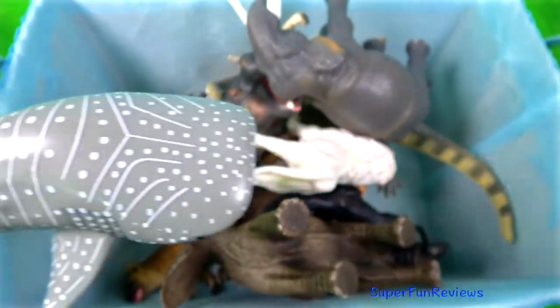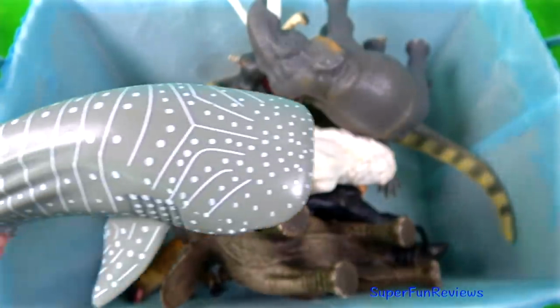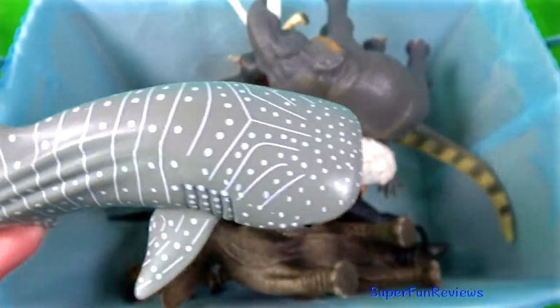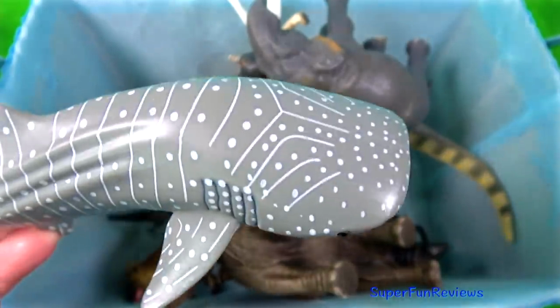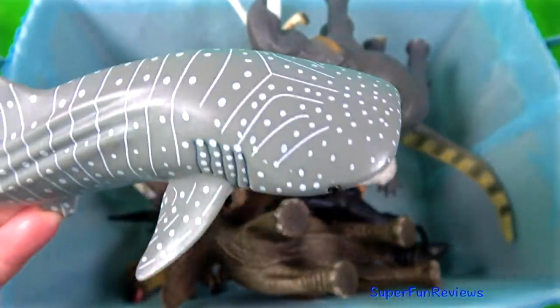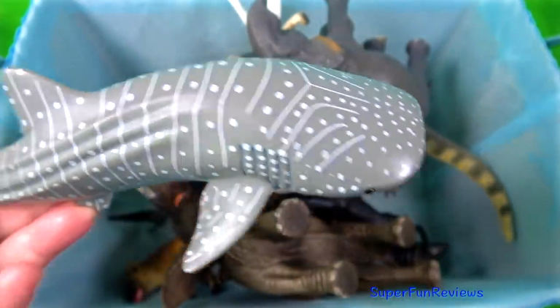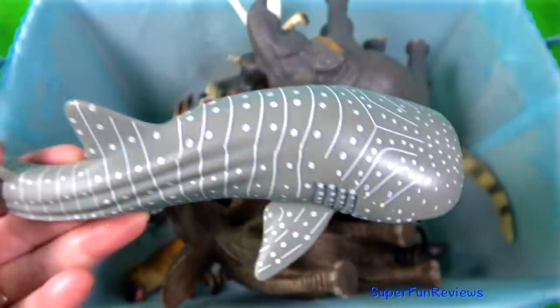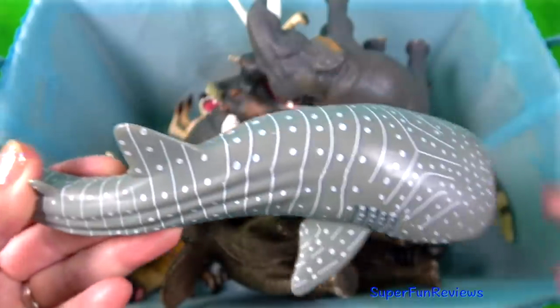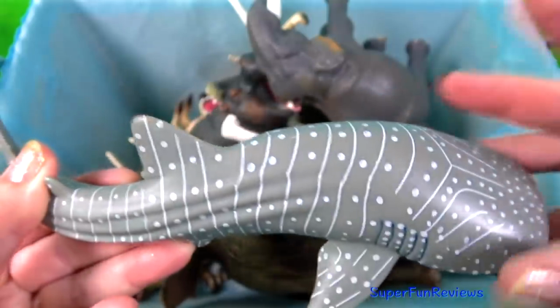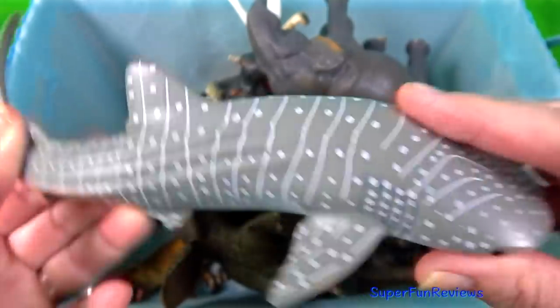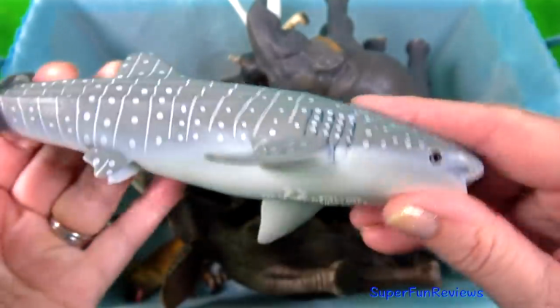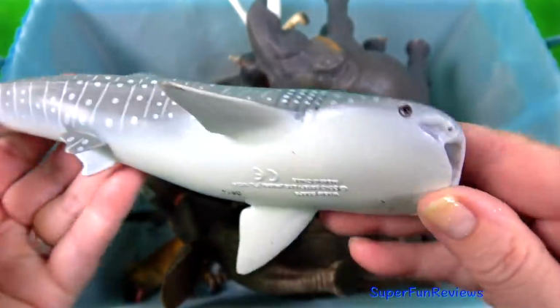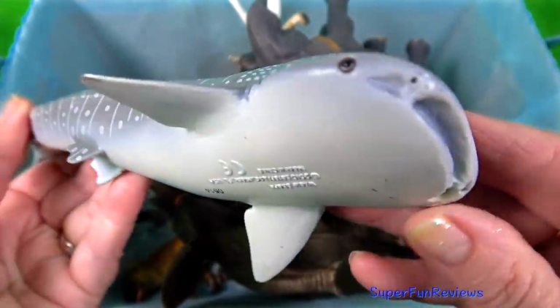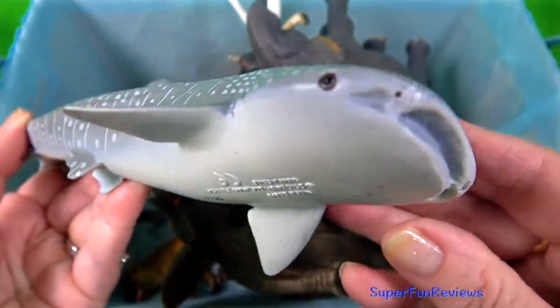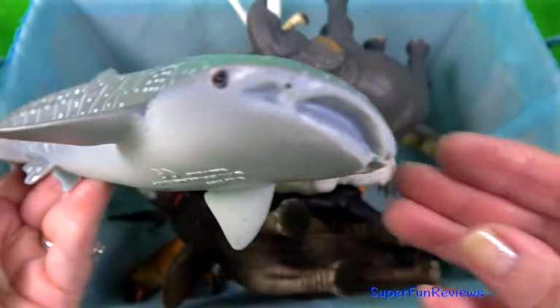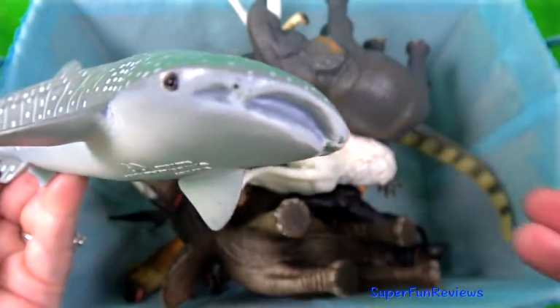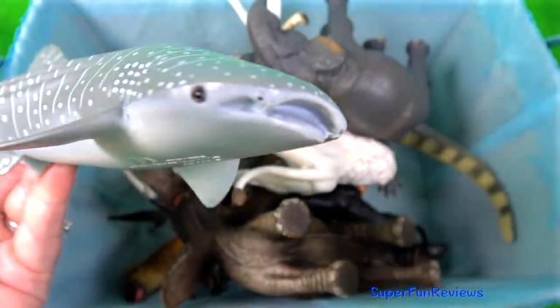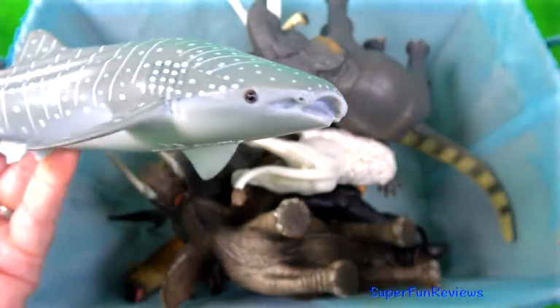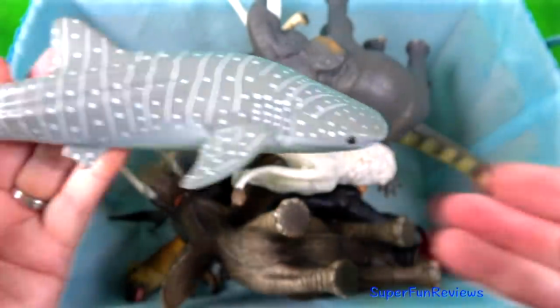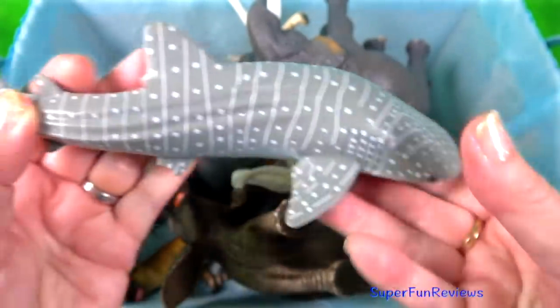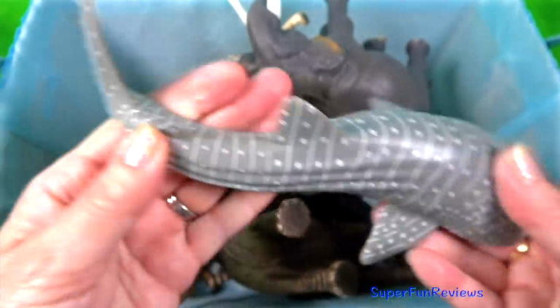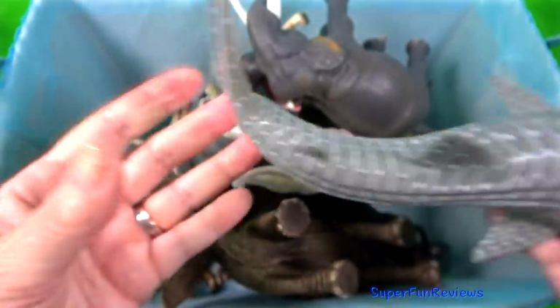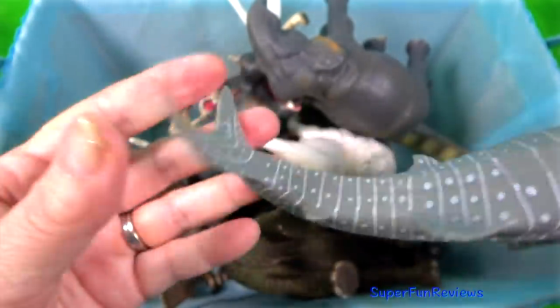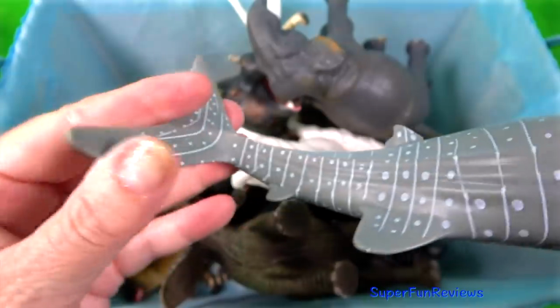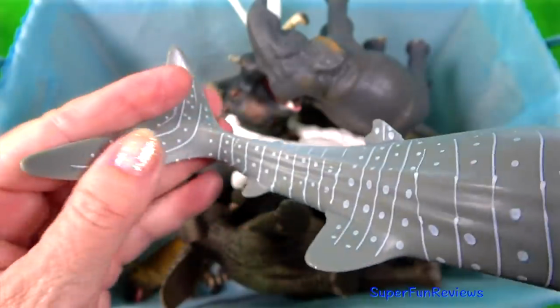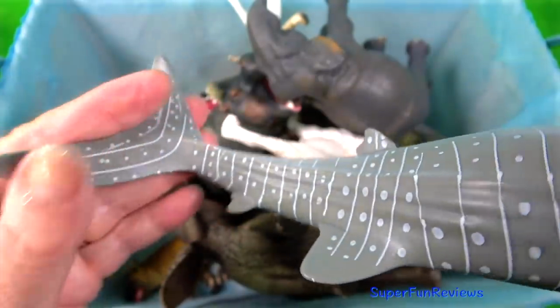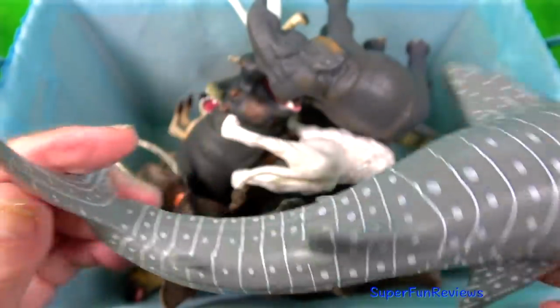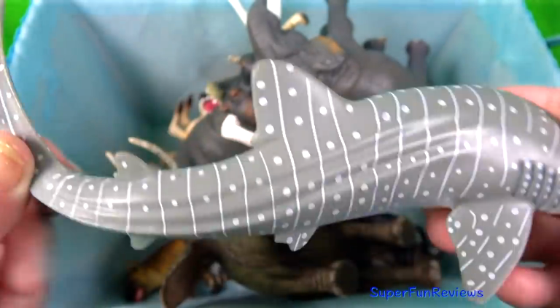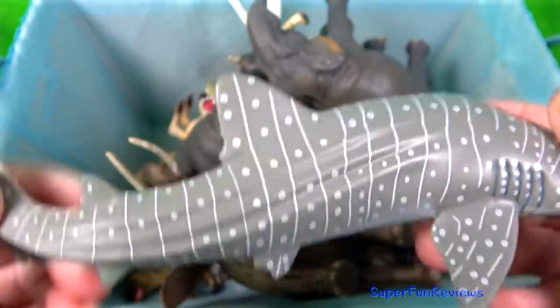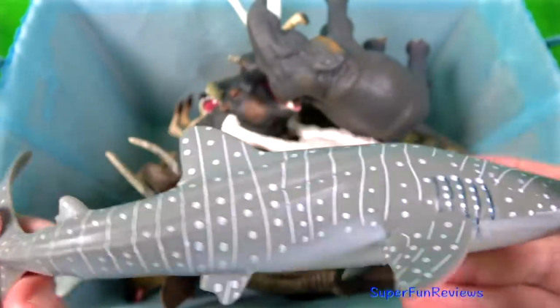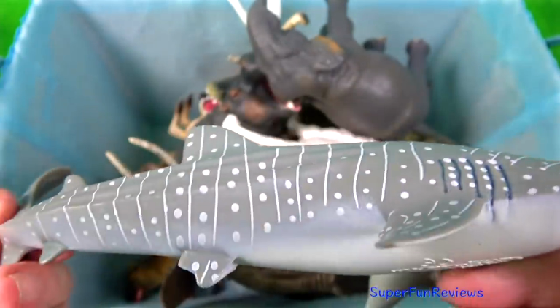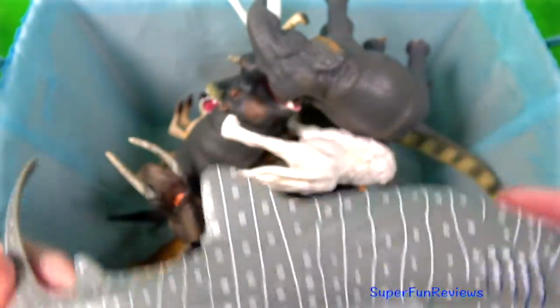The whale shark is a slow-moving, filter-feeding carpet shark and the largest known extant fish species.